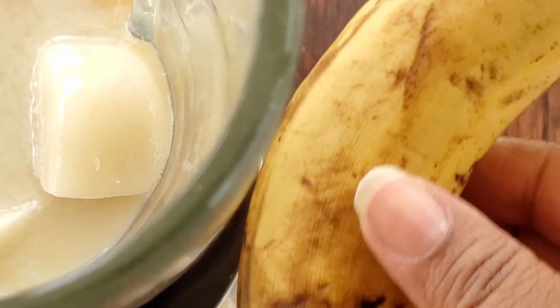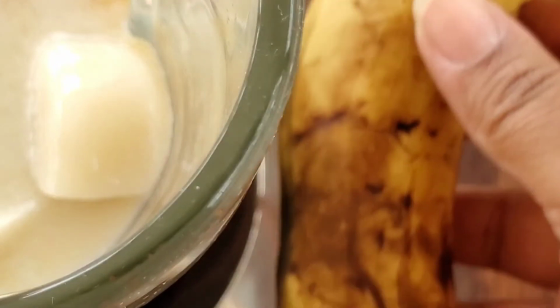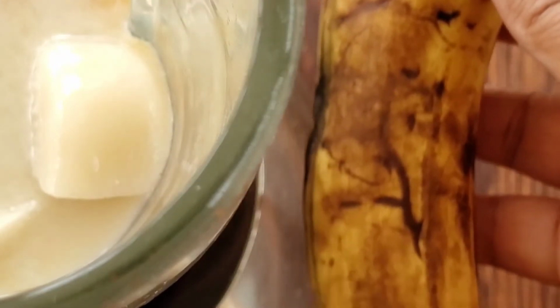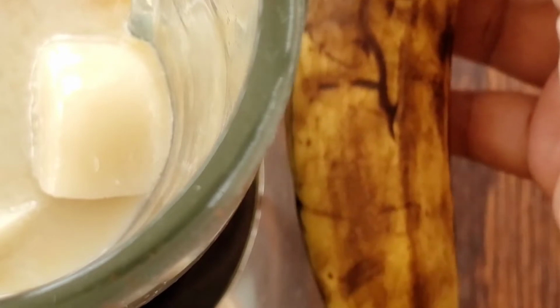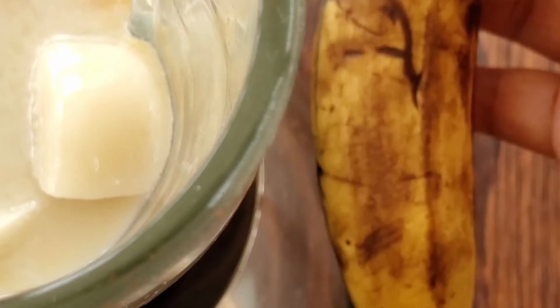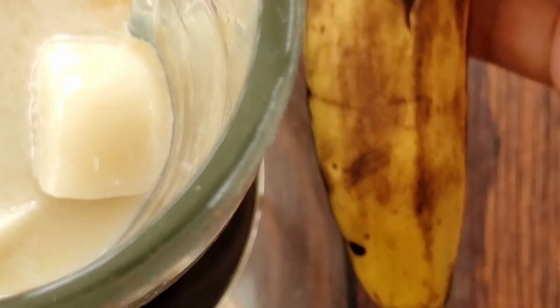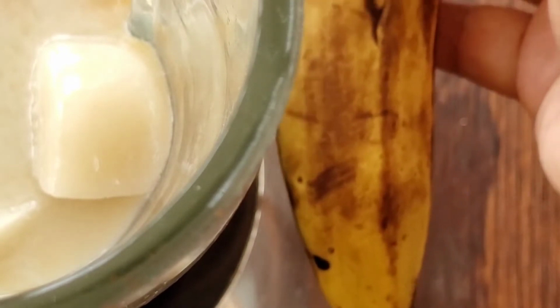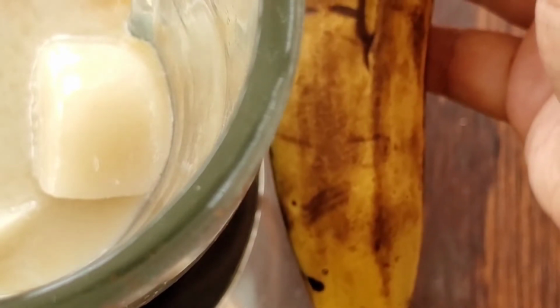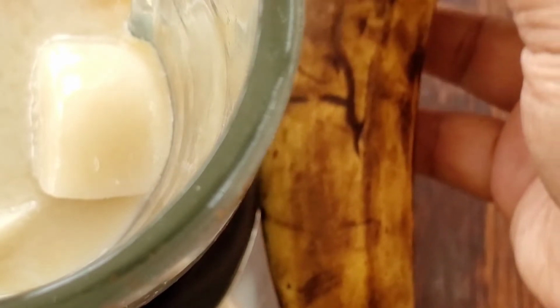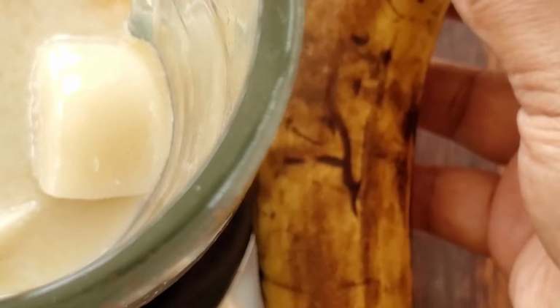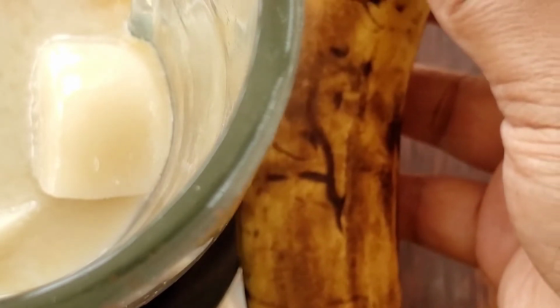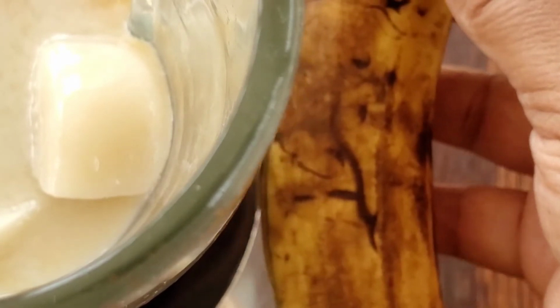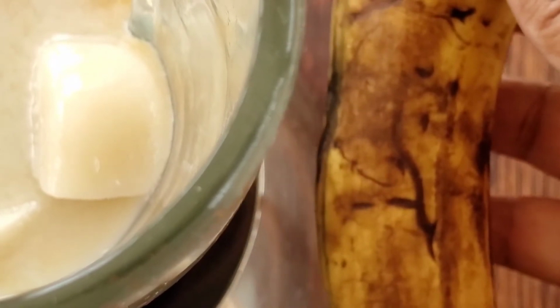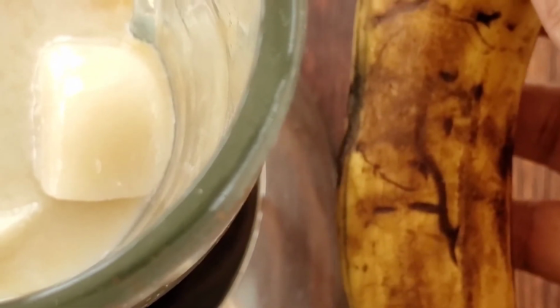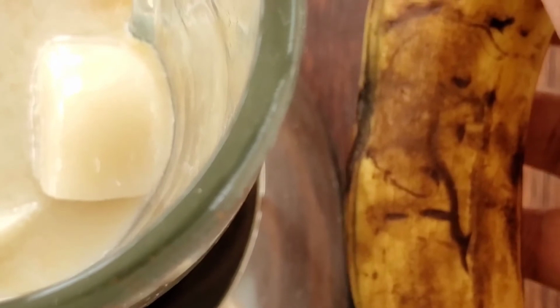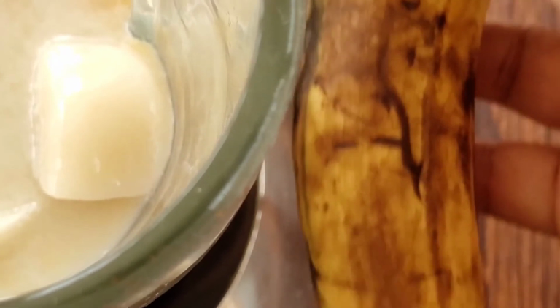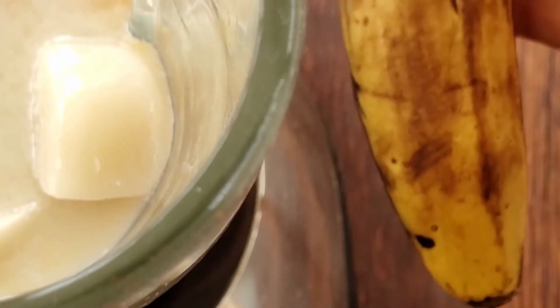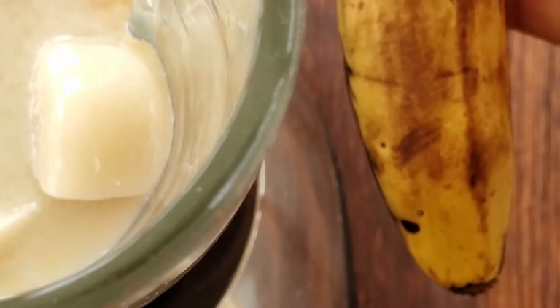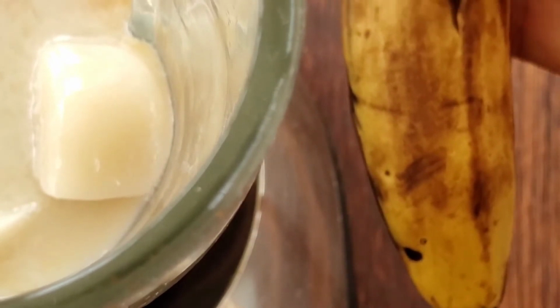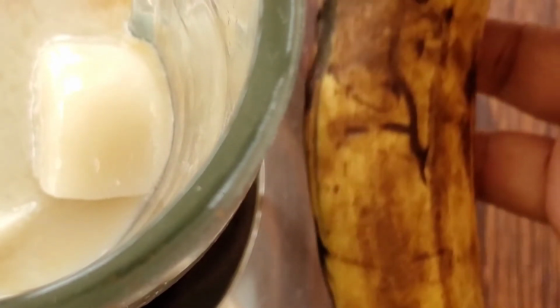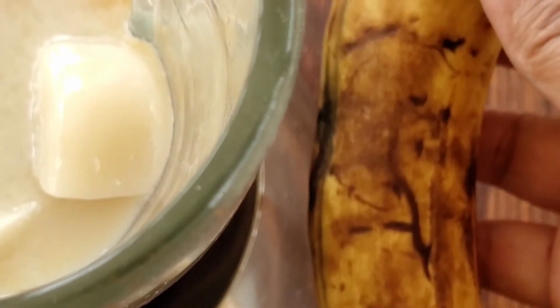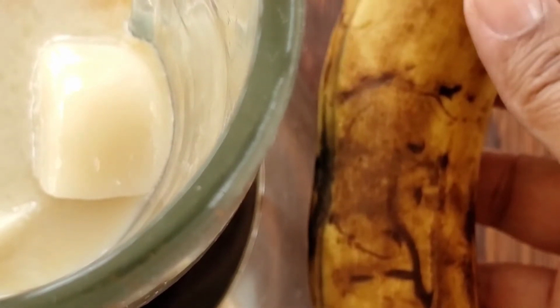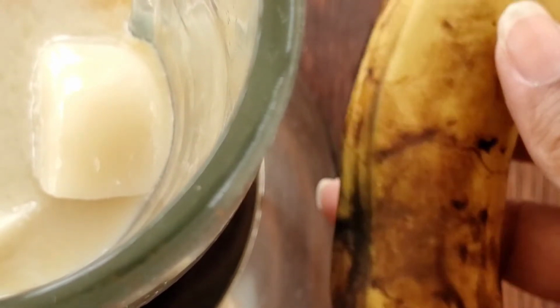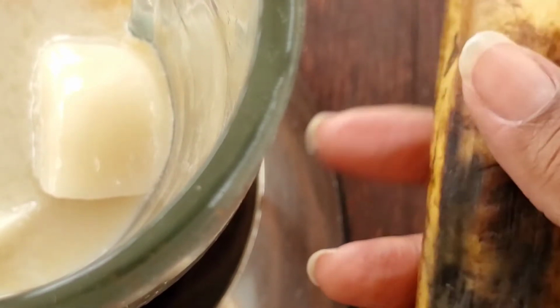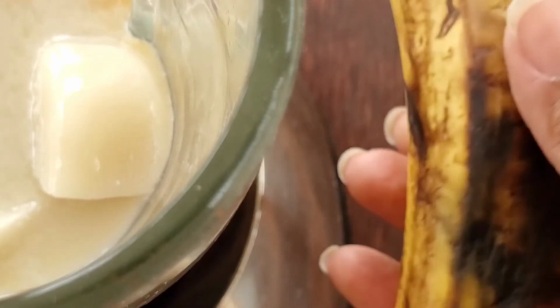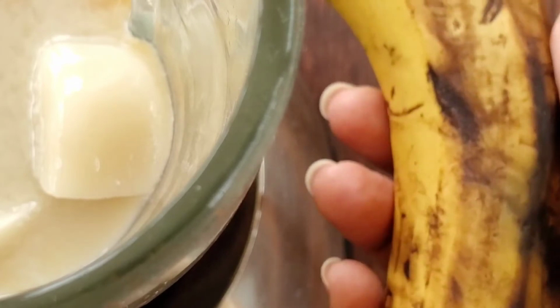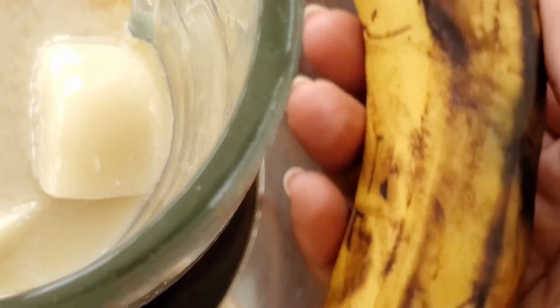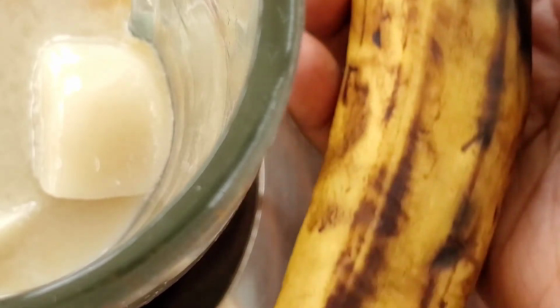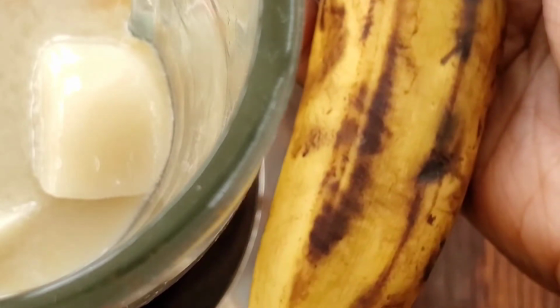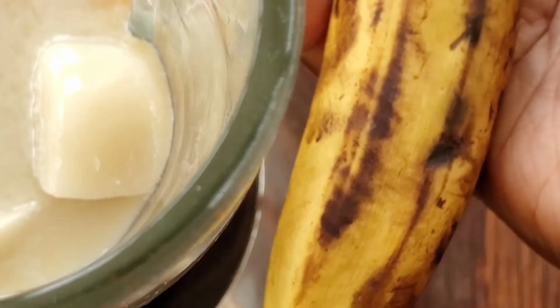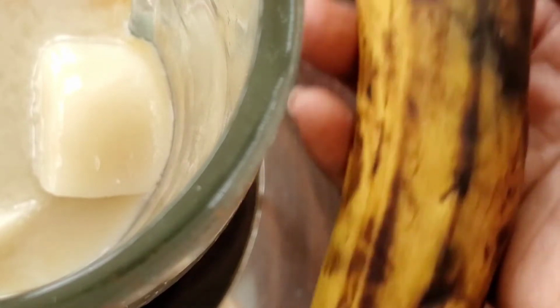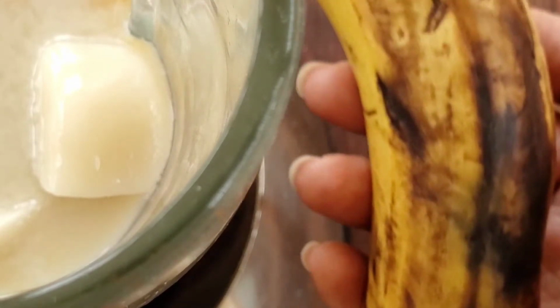I'll be adding one banana. Make sure your banana is ripe — the more ripe the banana, the sweeter your shake will be. As a tip to get your bananas ripe, you can place them in a bag and put them in the back of a dark cabinet to get them to ripen faster.